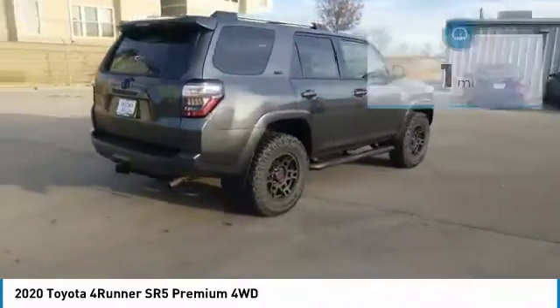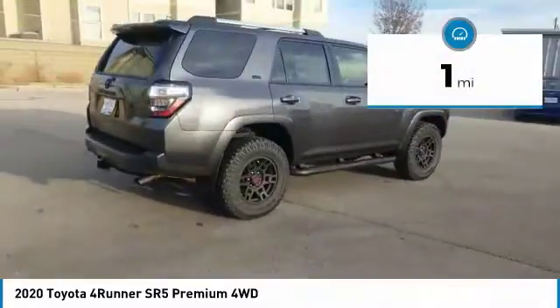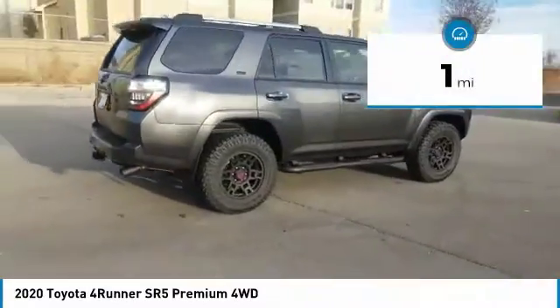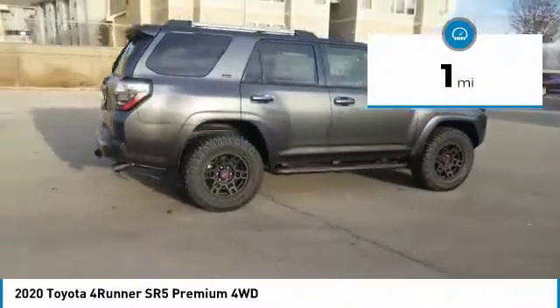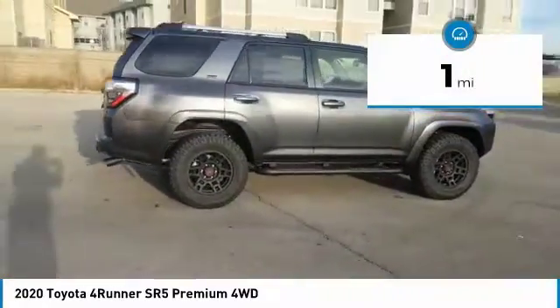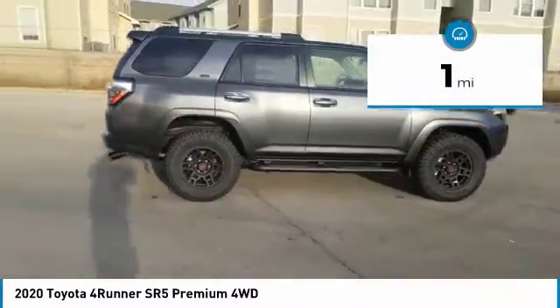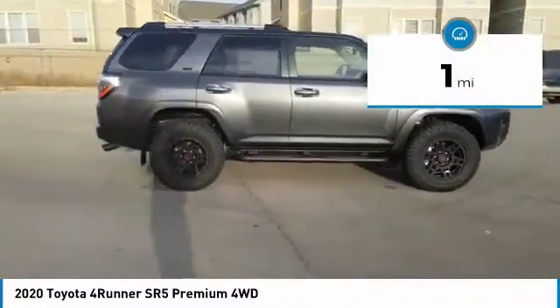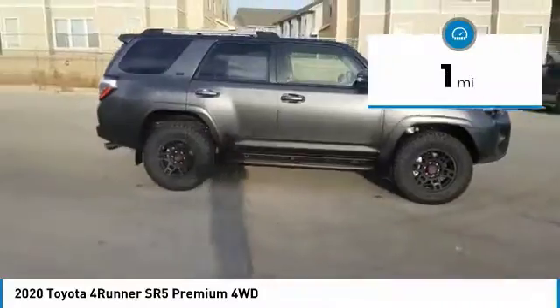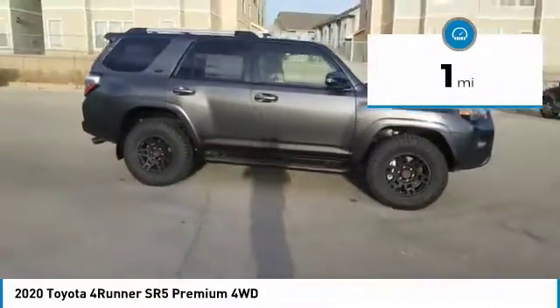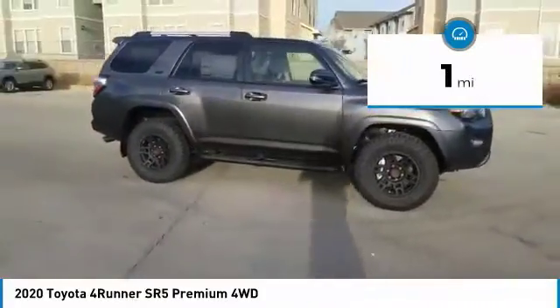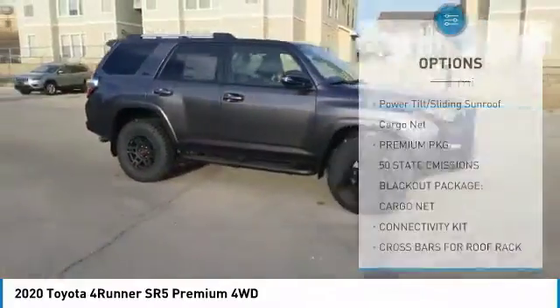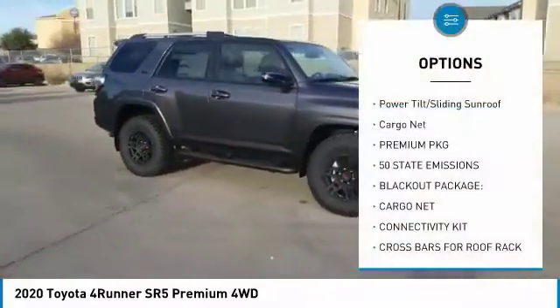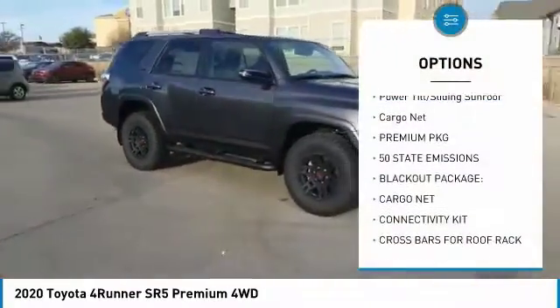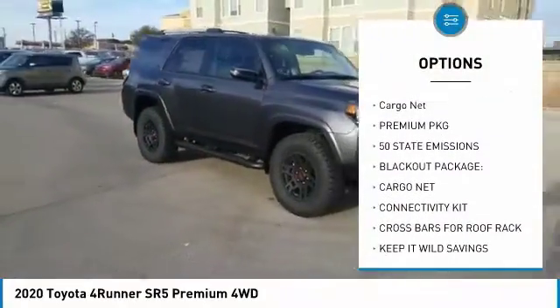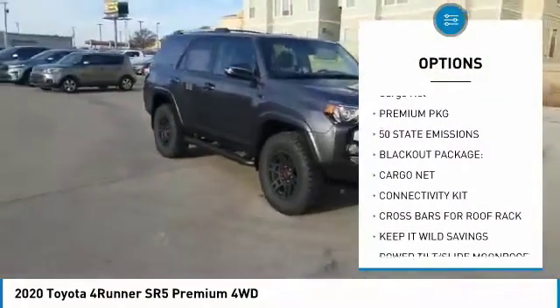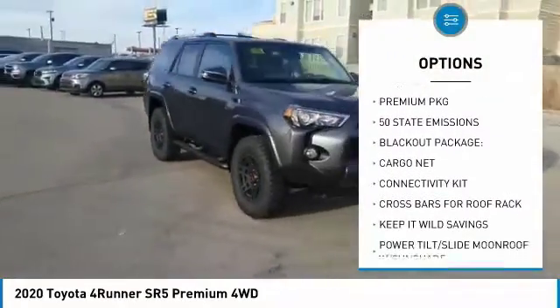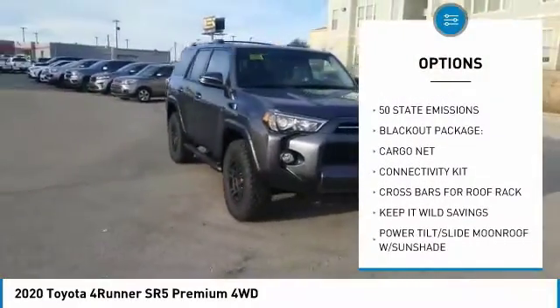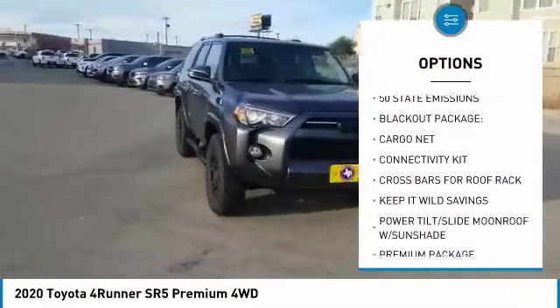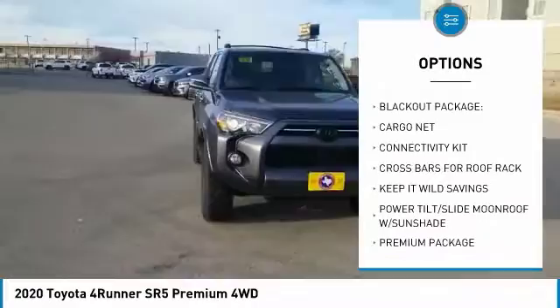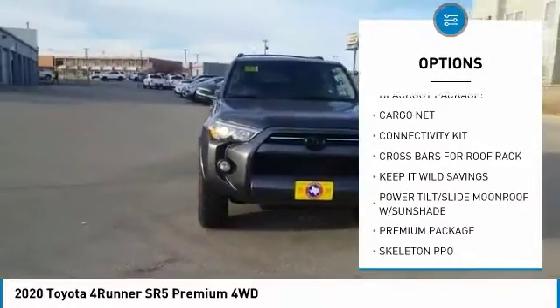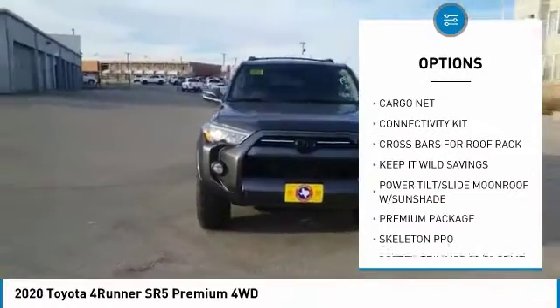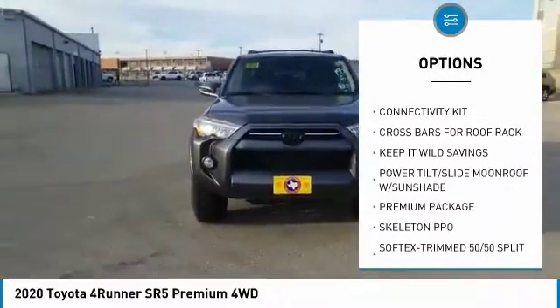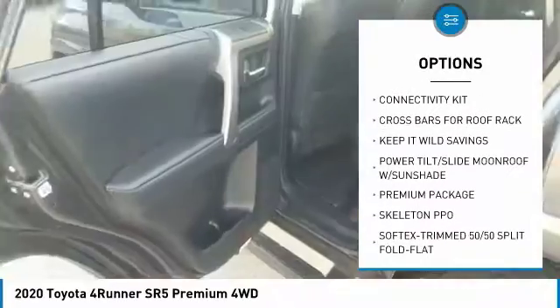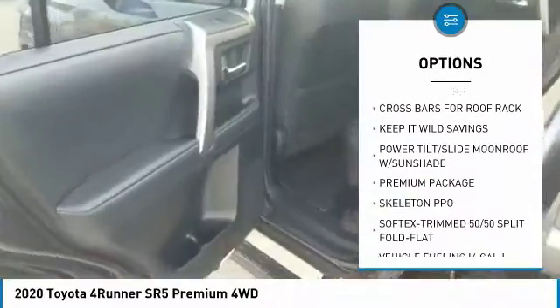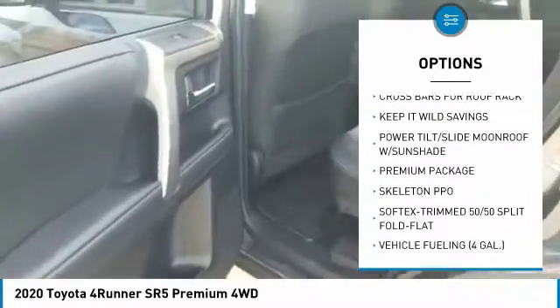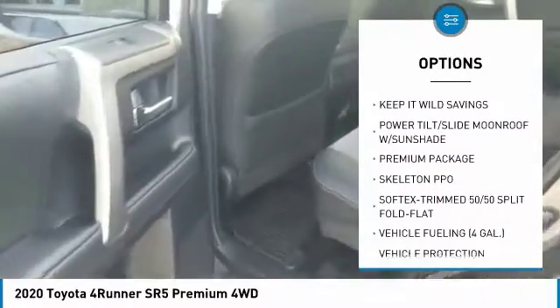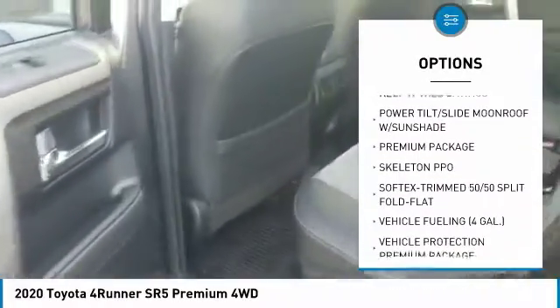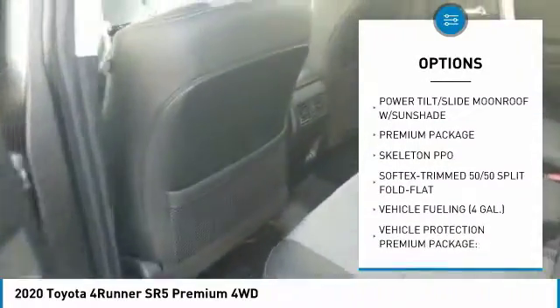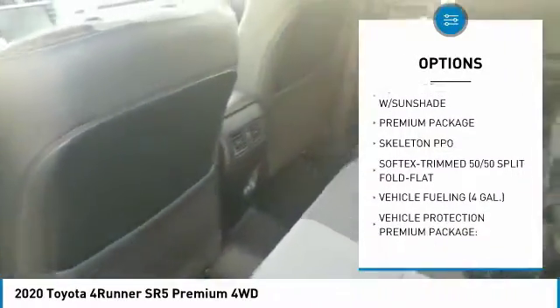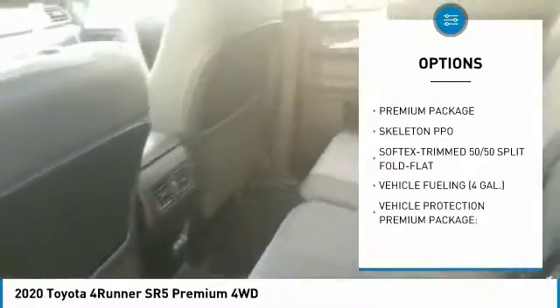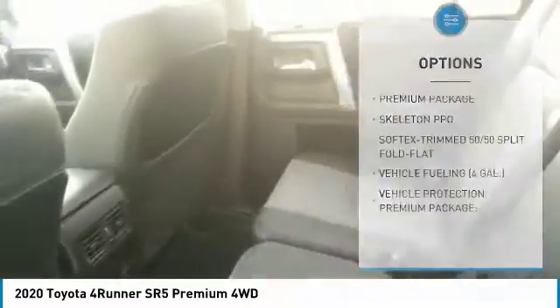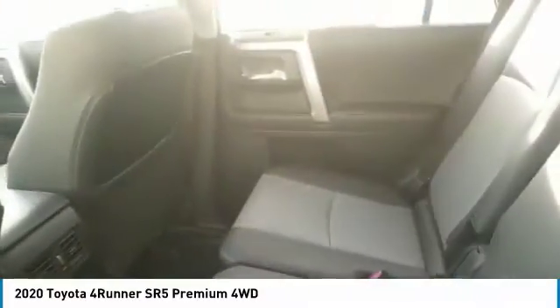This vehicle has less than 100 miles. Here are some of this vehicle's great options: power tilt sliding sunroof, cargo net, premium package. Take this vehicle for a spin and see why so many shoppers are now proud owners.